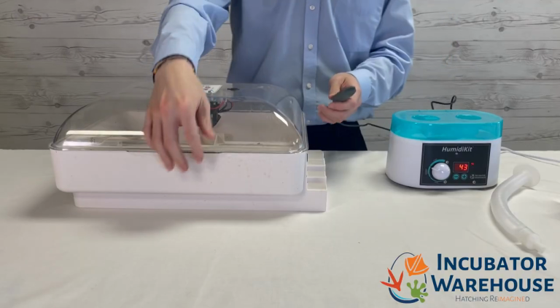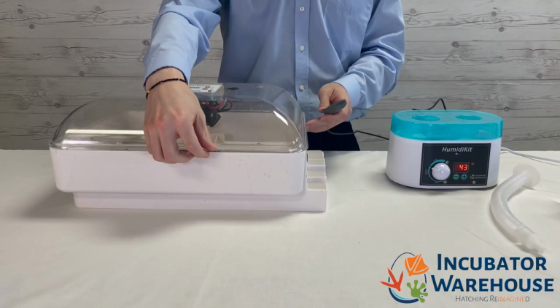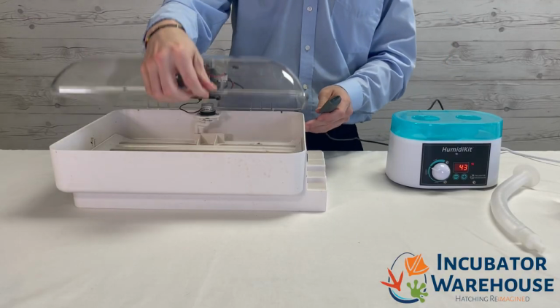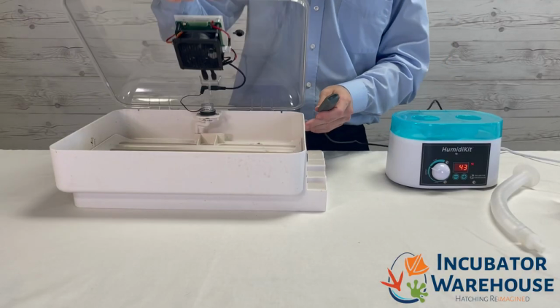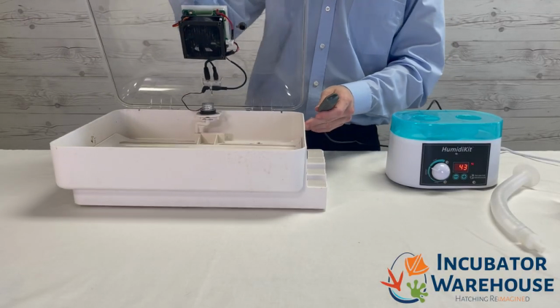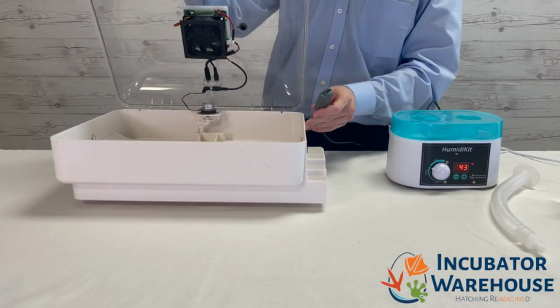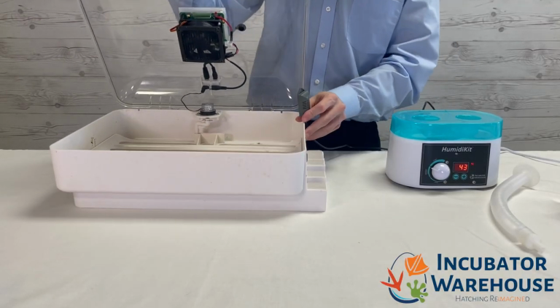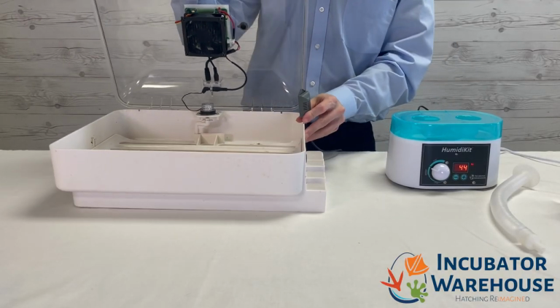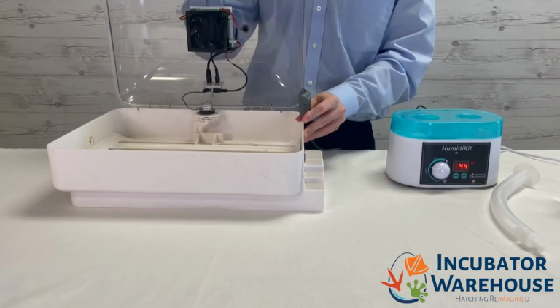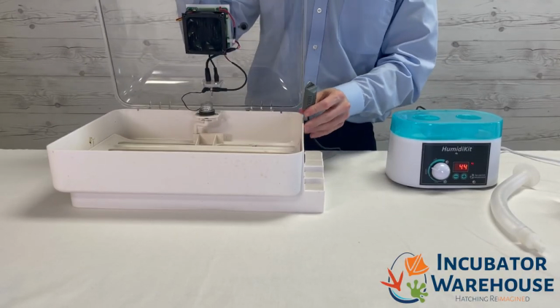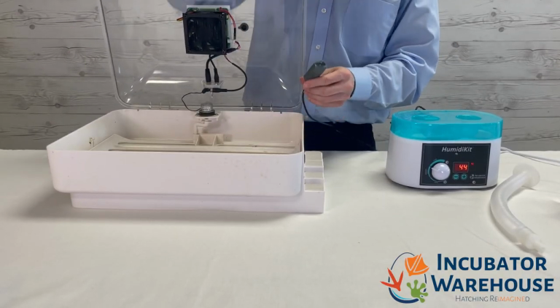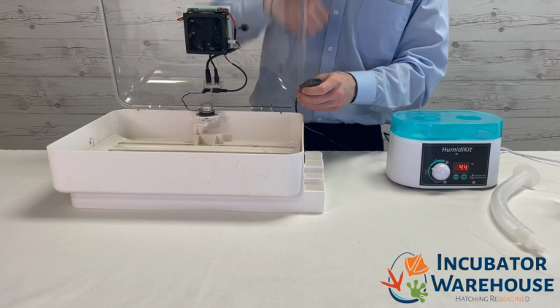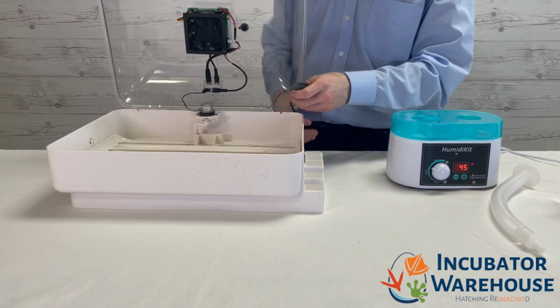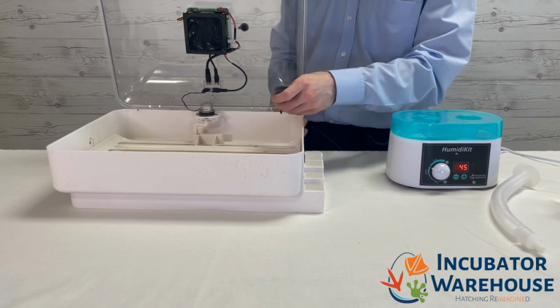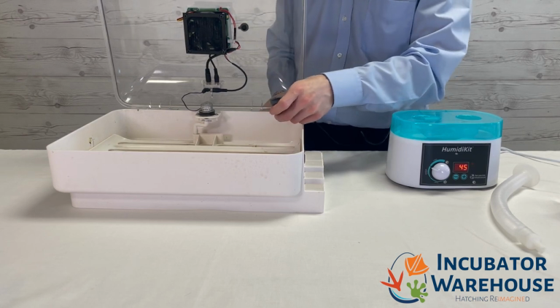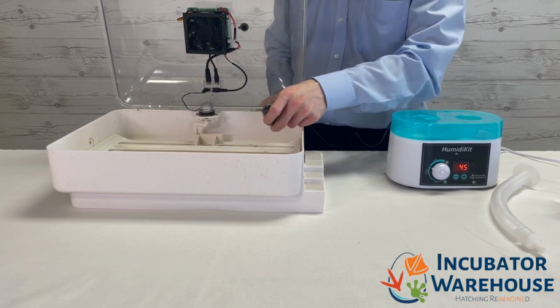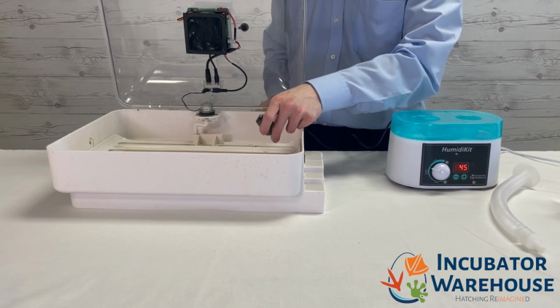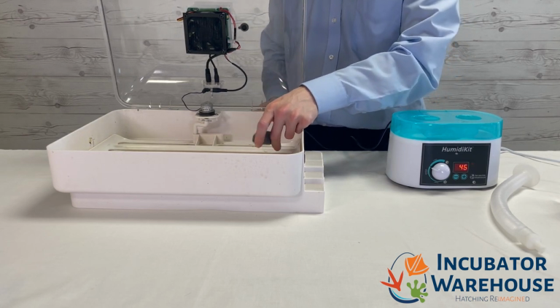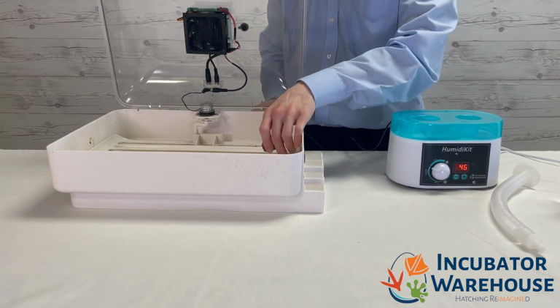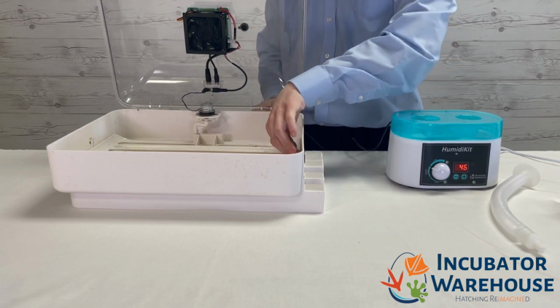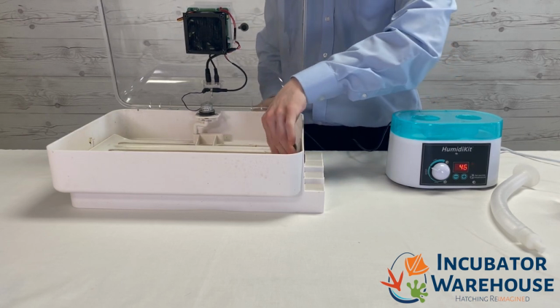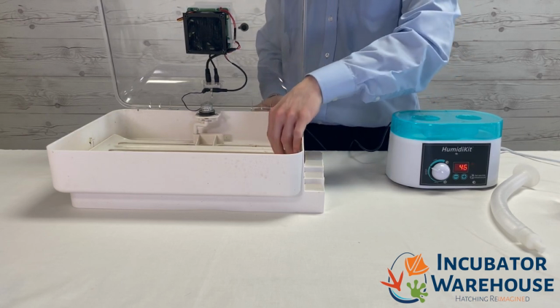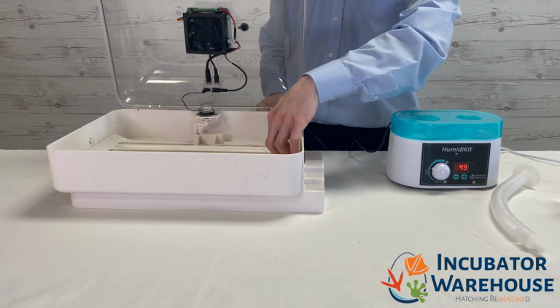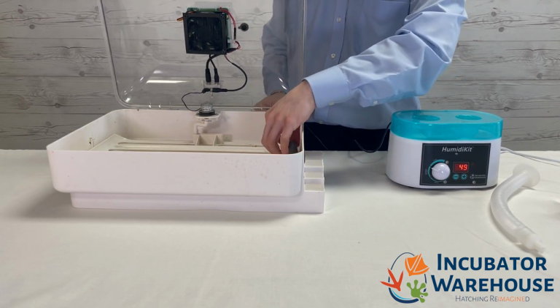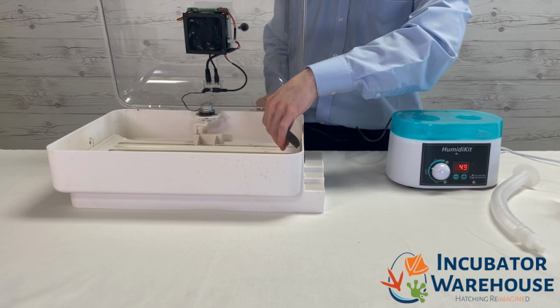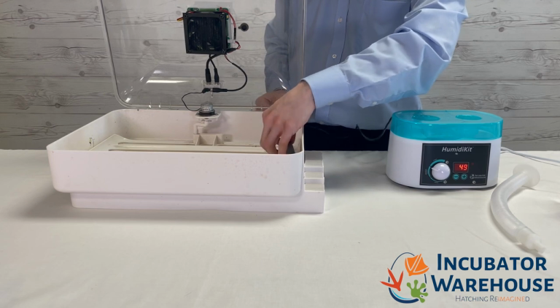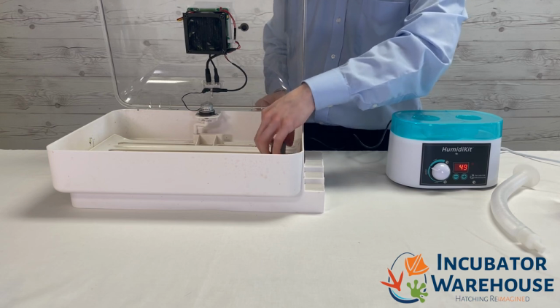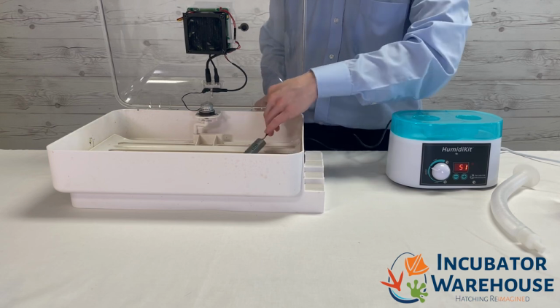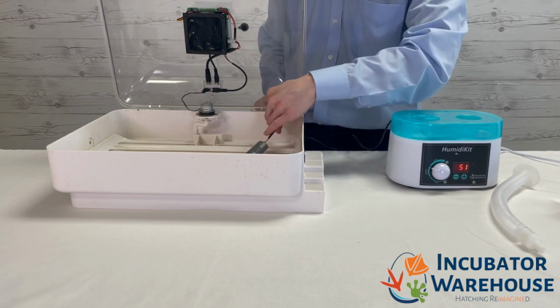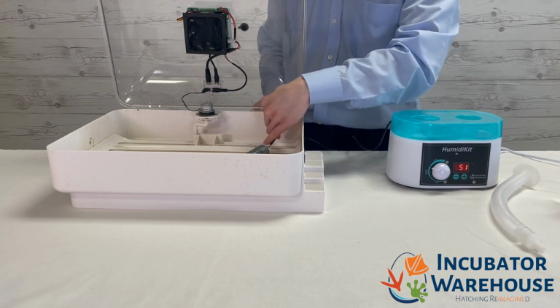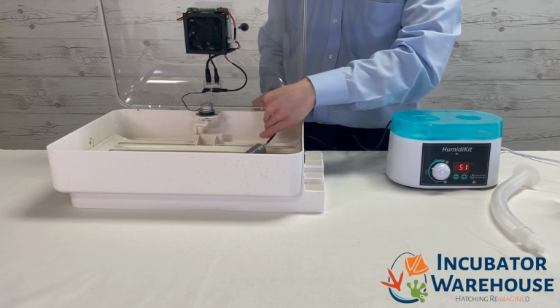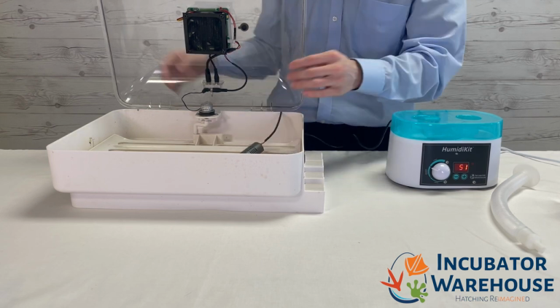Now, for one of the most important steps in using the Humidikit: the sensor must always be kept inside the incubator to make sure it is correctly reading the humidity level. We recommend keeping the sensor out of the way of moving parts inside the incubator.